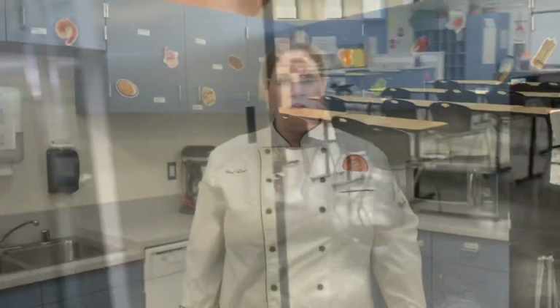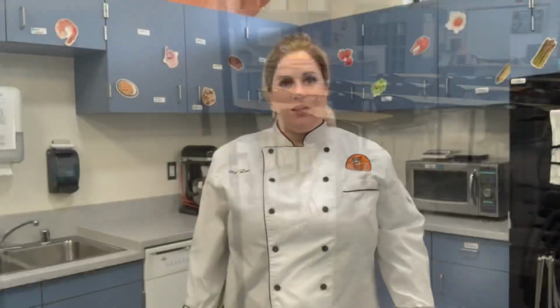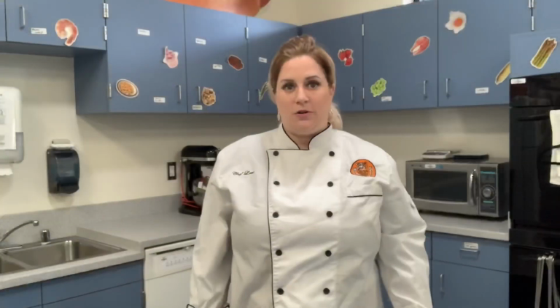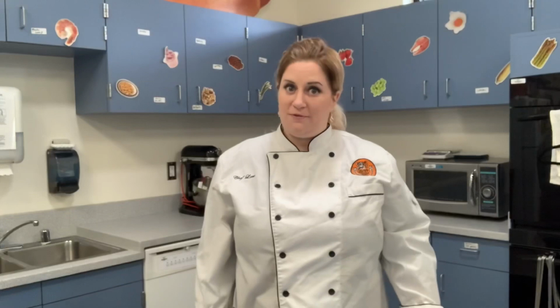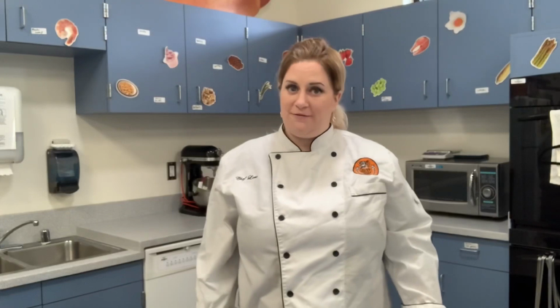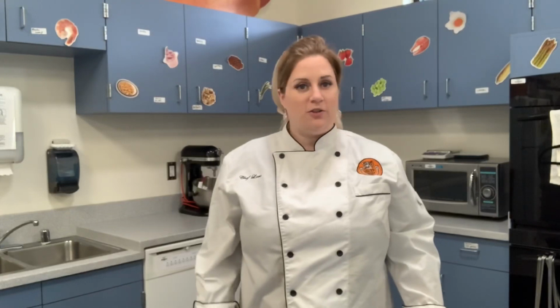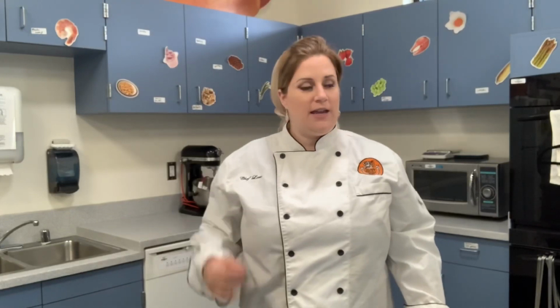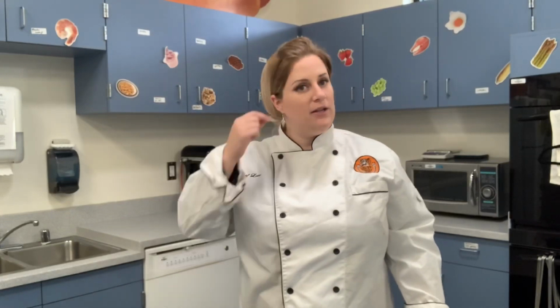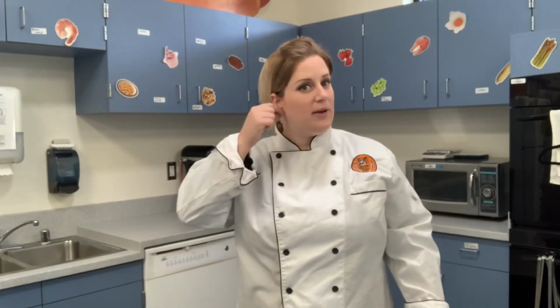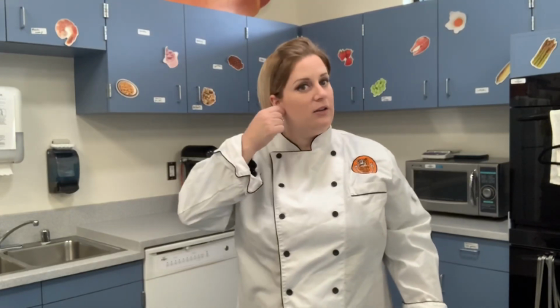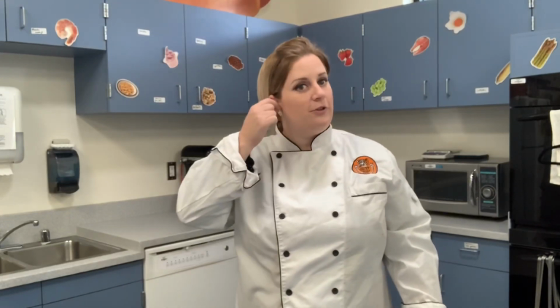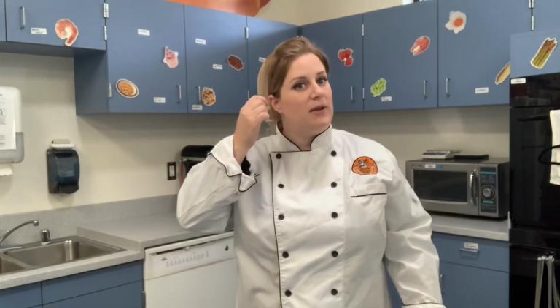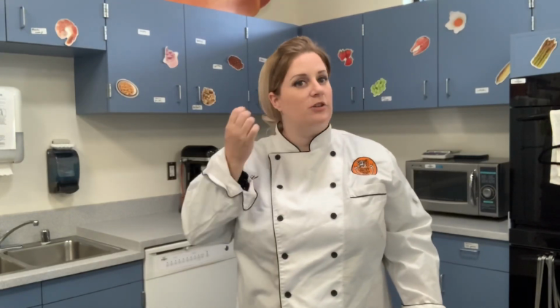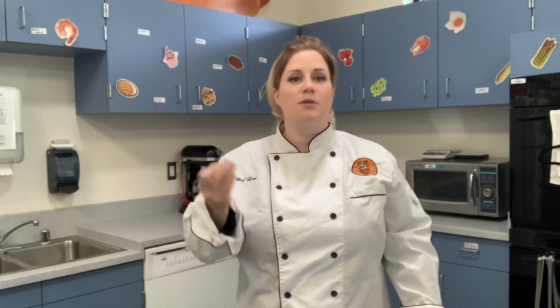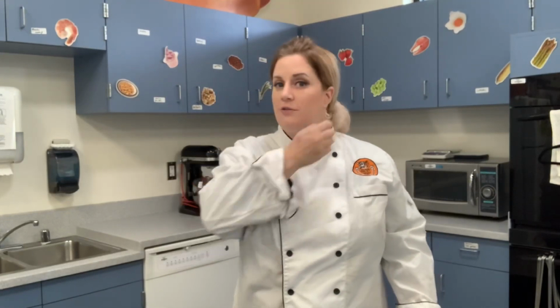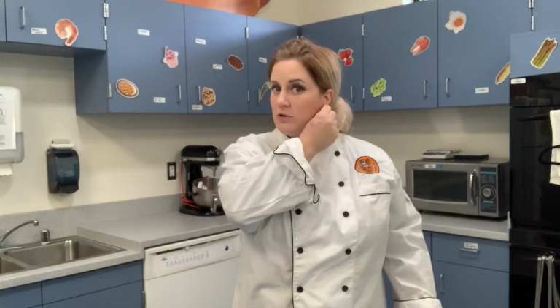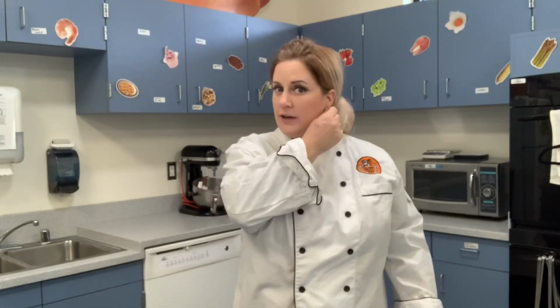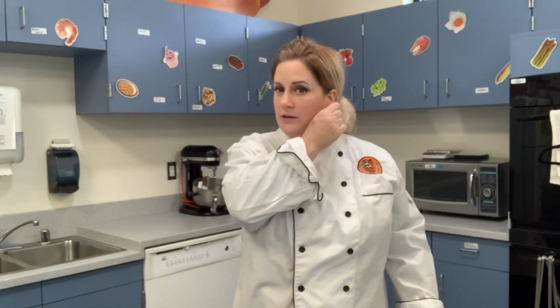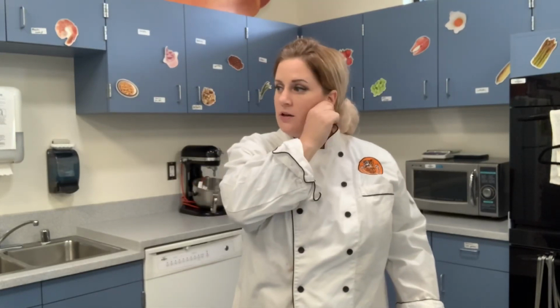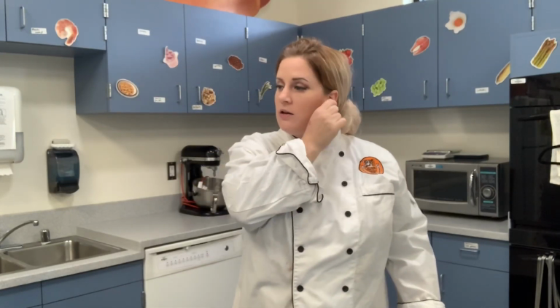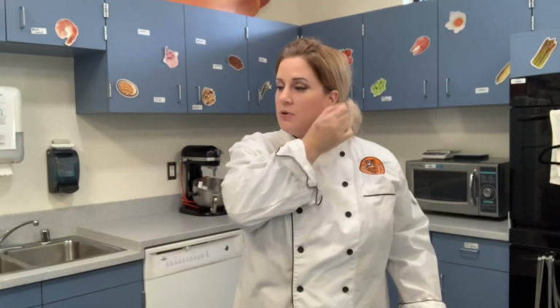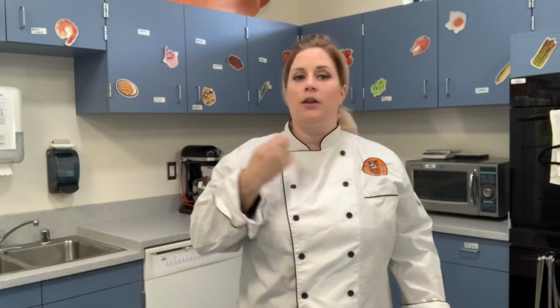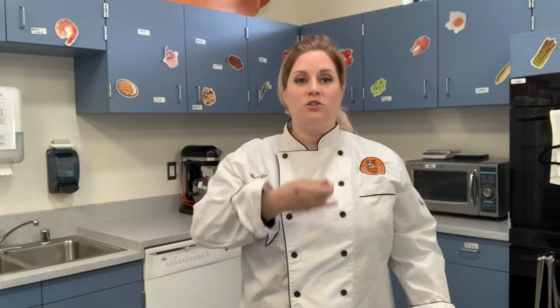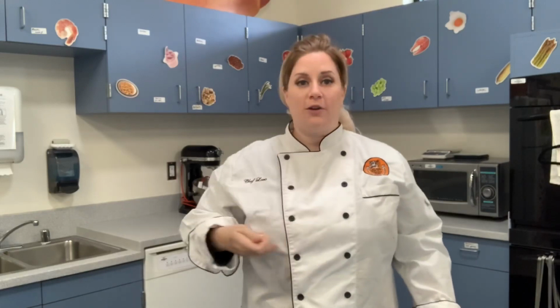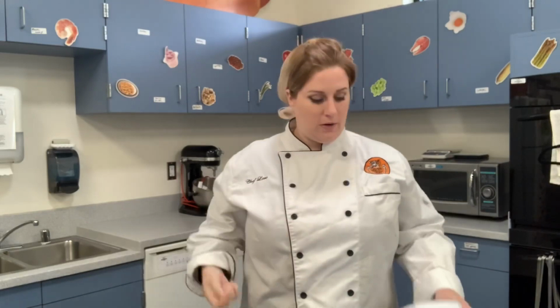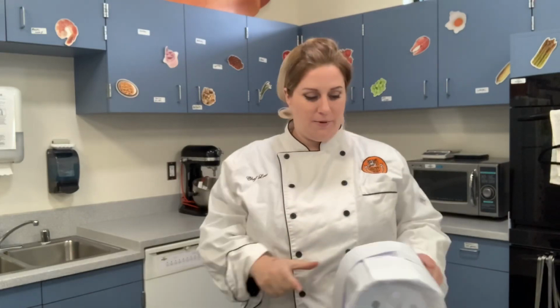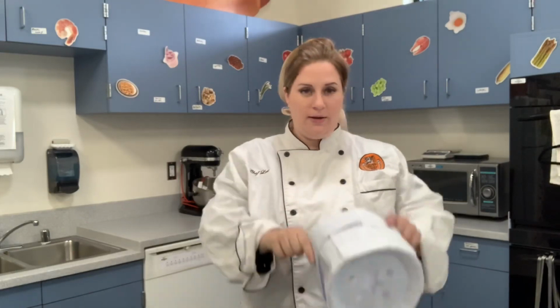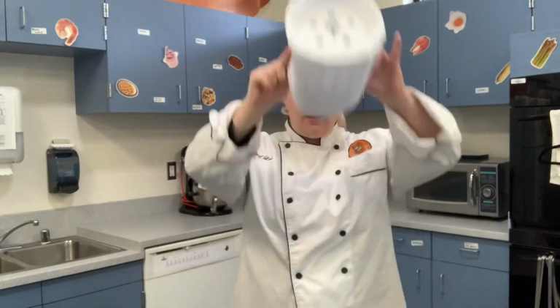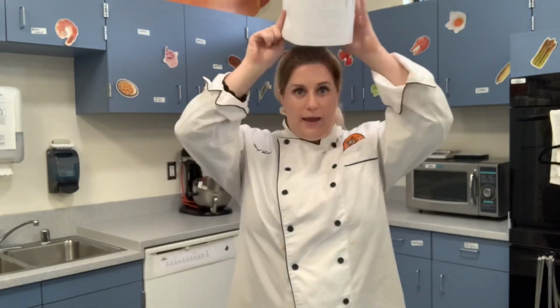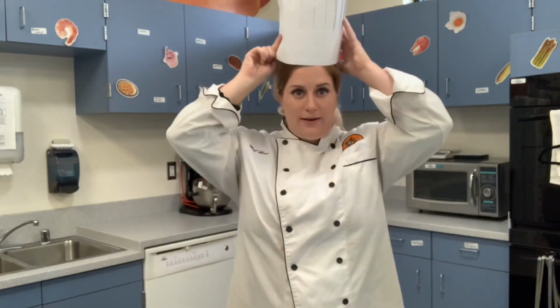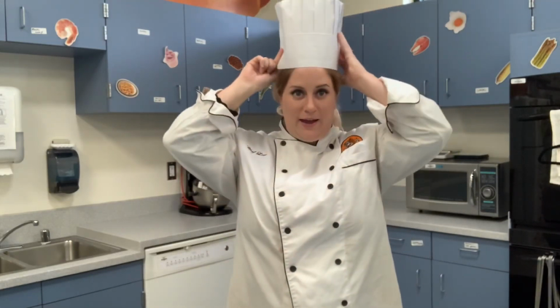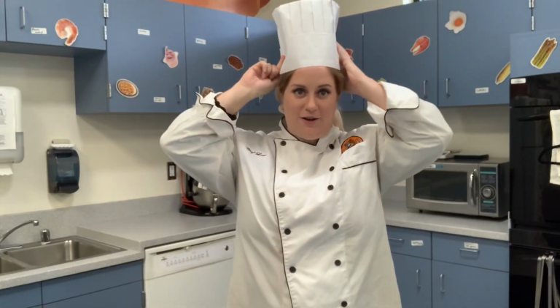In order to prevent physical contaminants from getting in your food, make sure you remove your jewelry, put on a chef coat or apron, and a head cover.